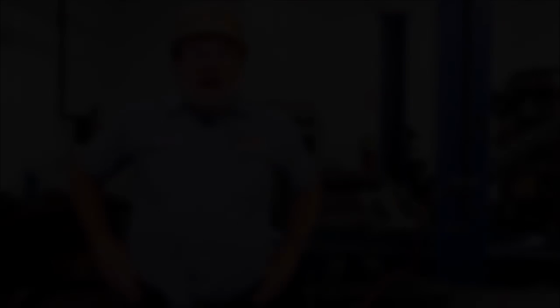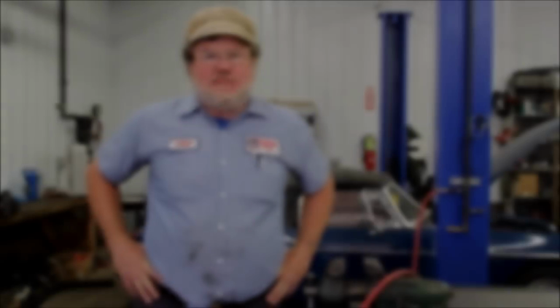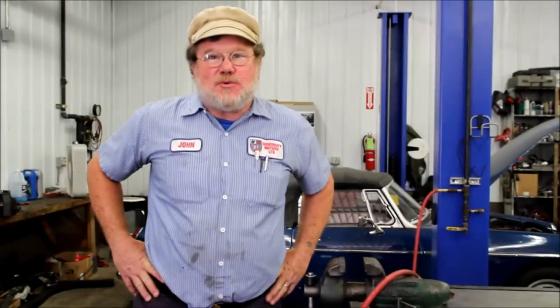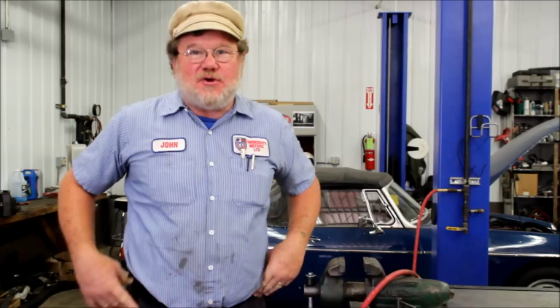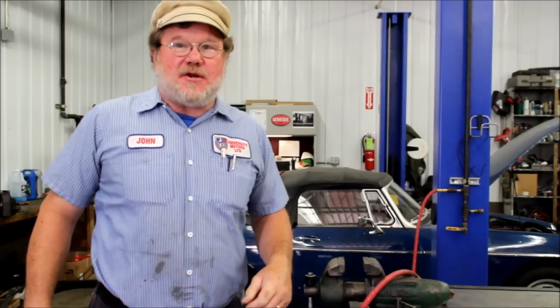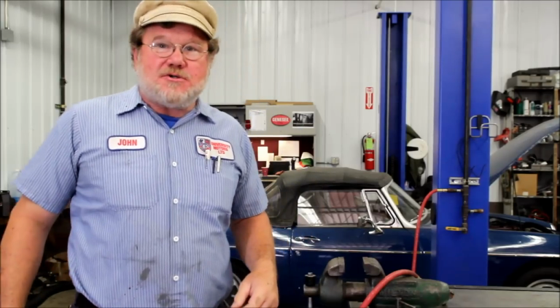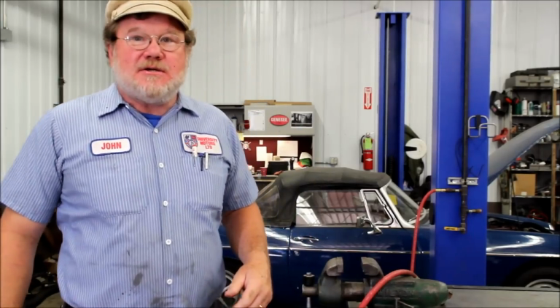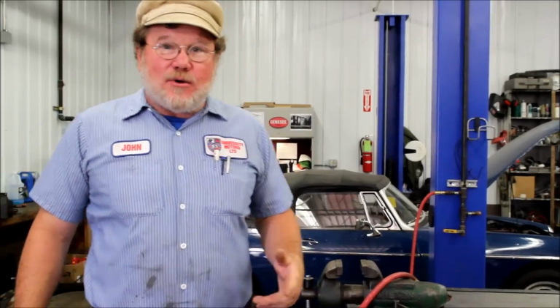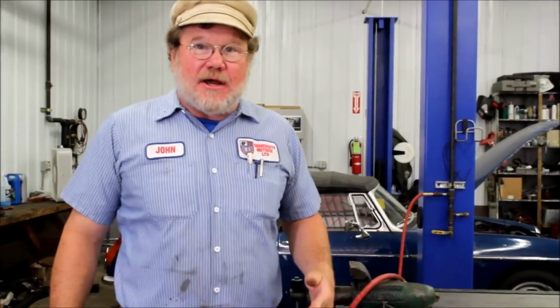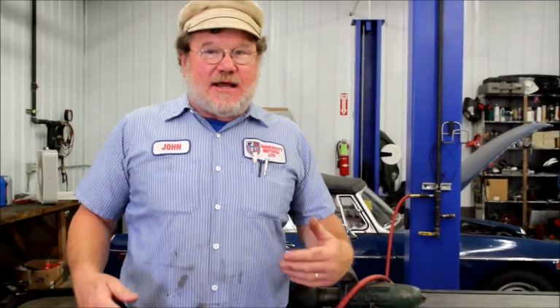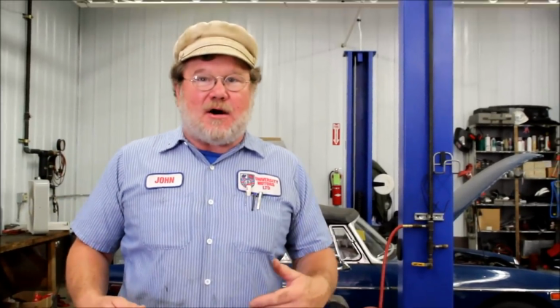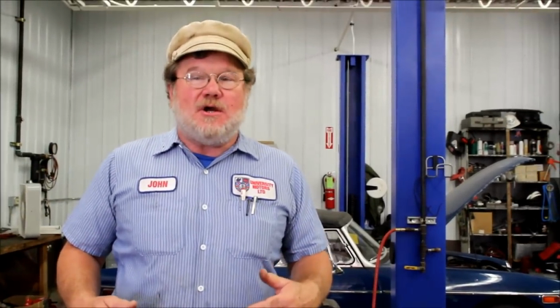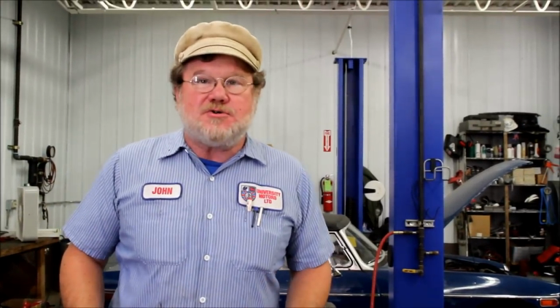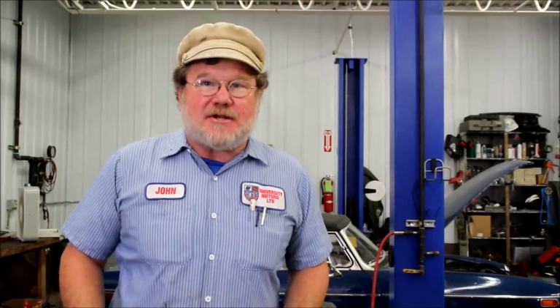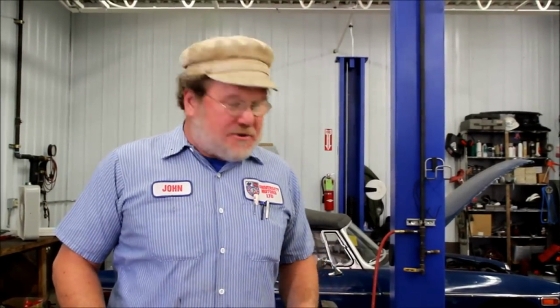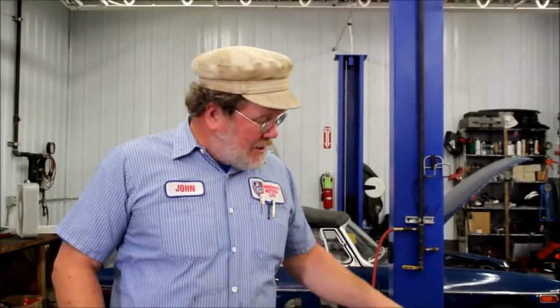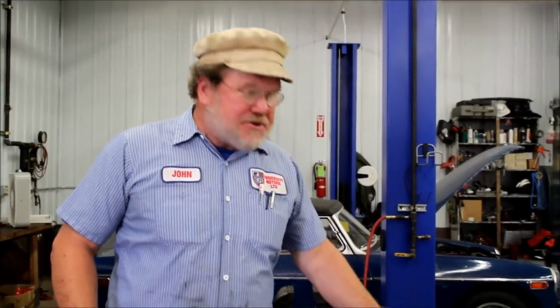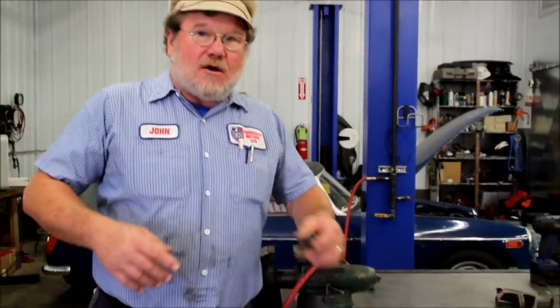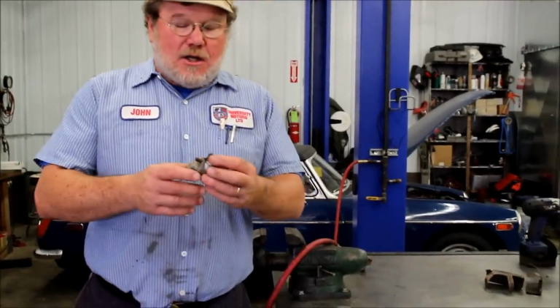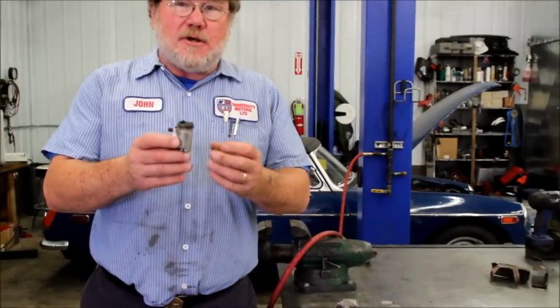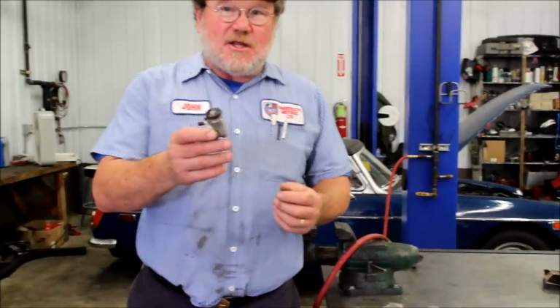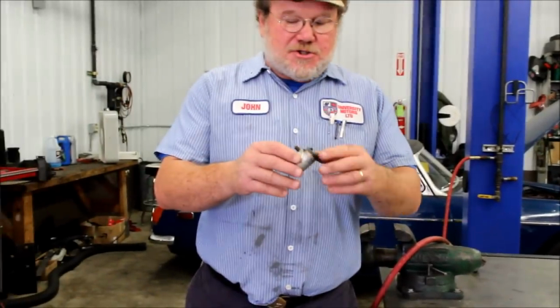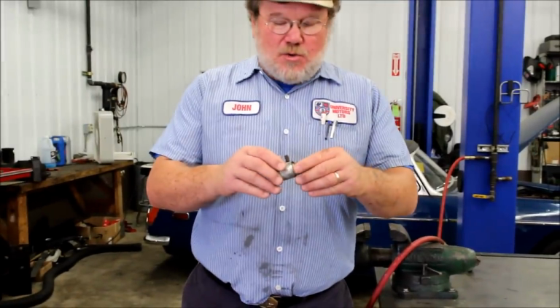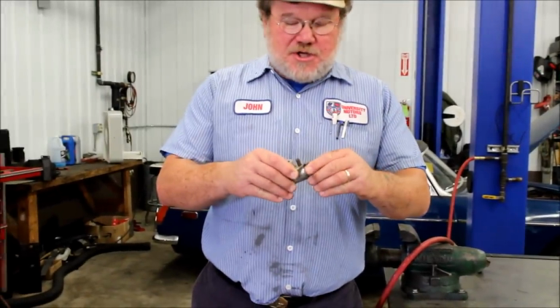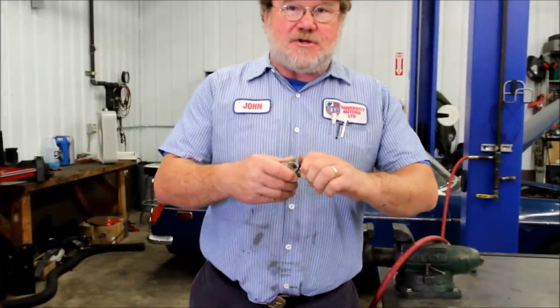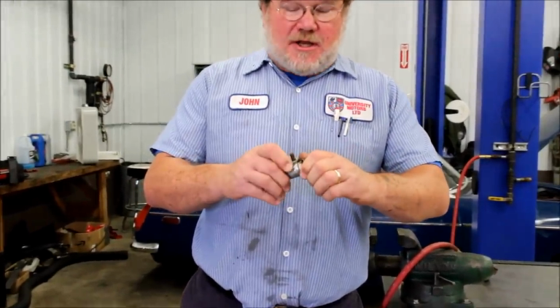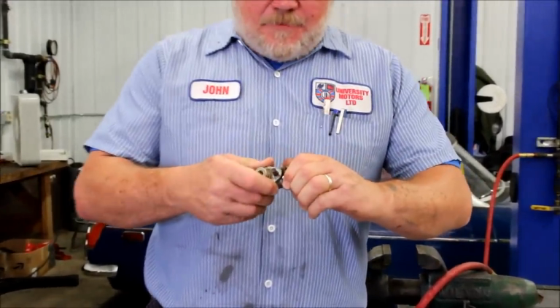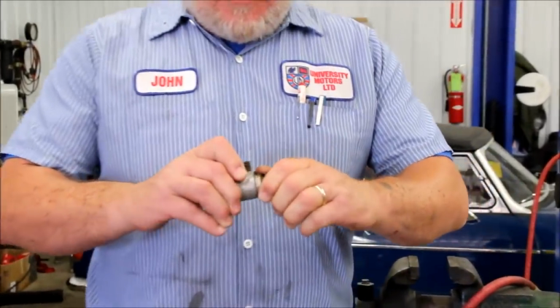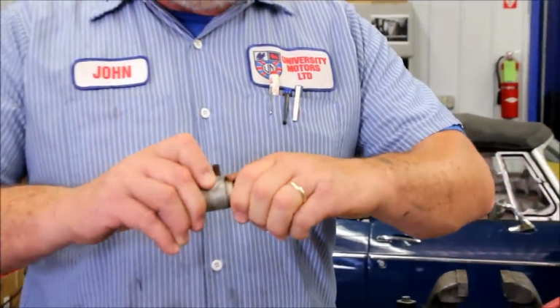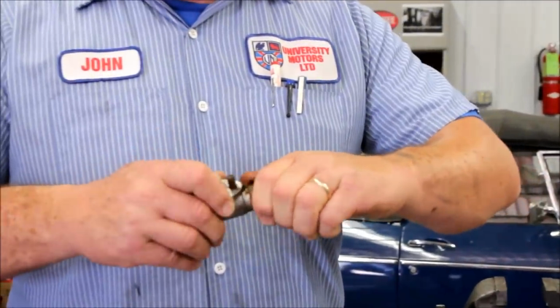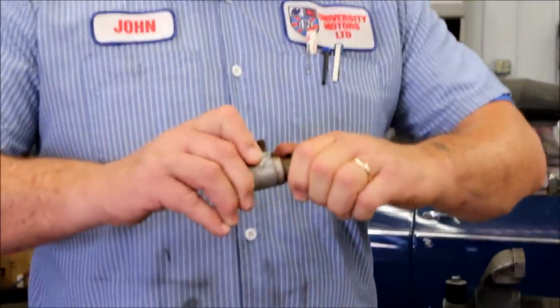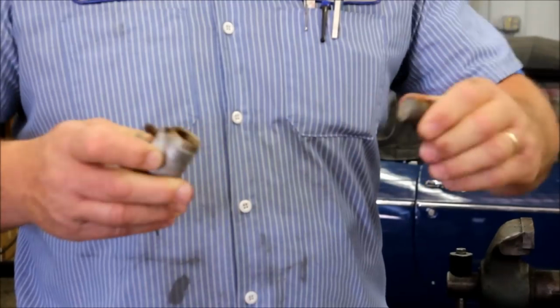Hi, I'm John Twist of University Motors. Today I want to show you how to take apart frozen brake cylinders. These are aluminum cylinders with a steel piston in them that are common to the T-types.